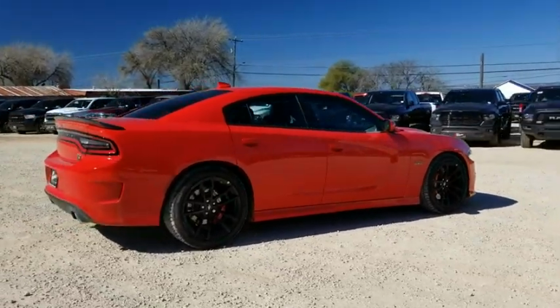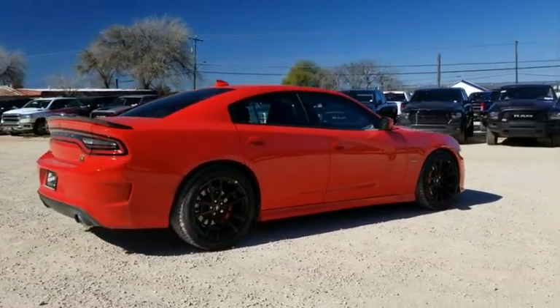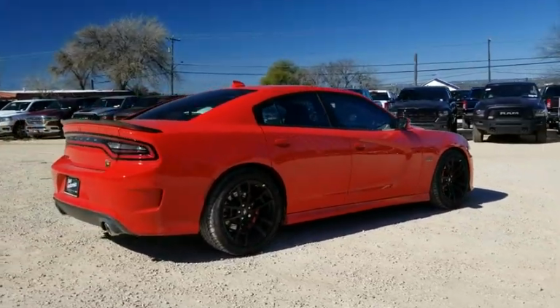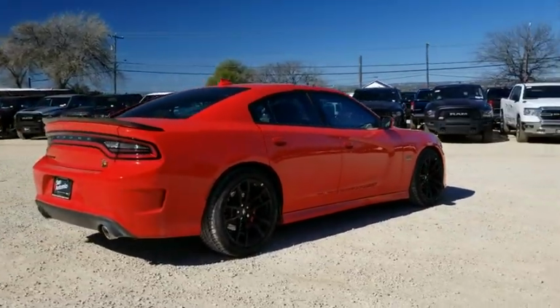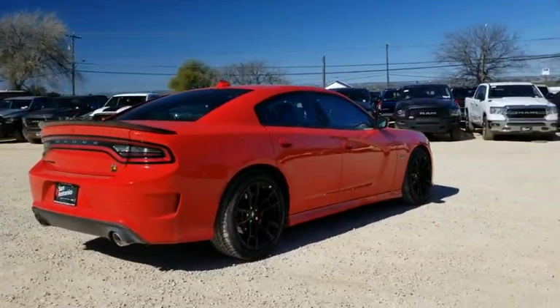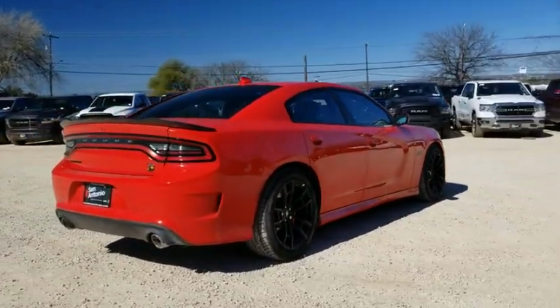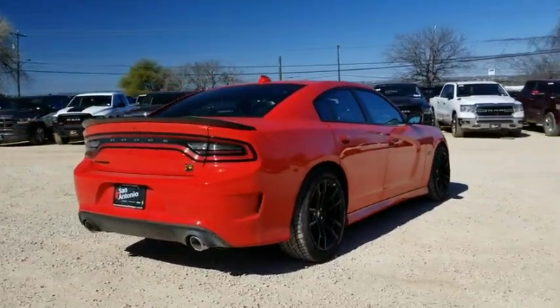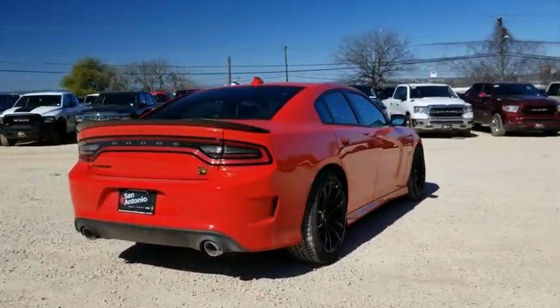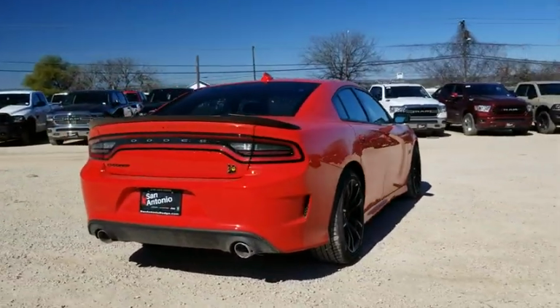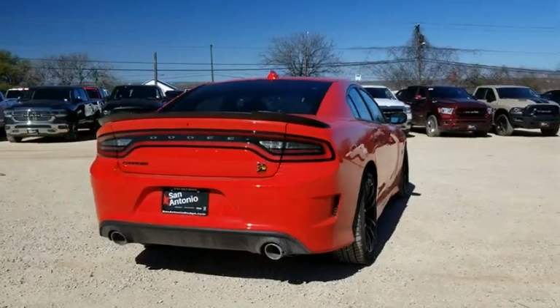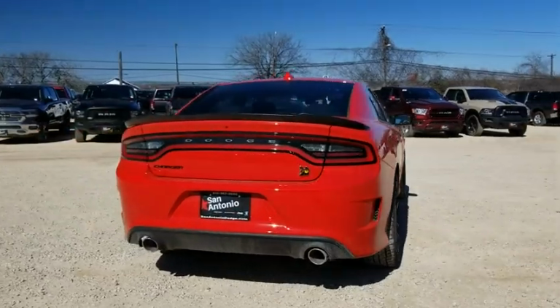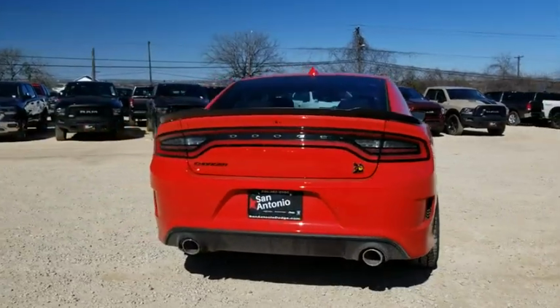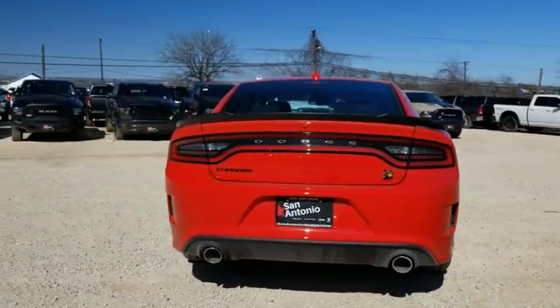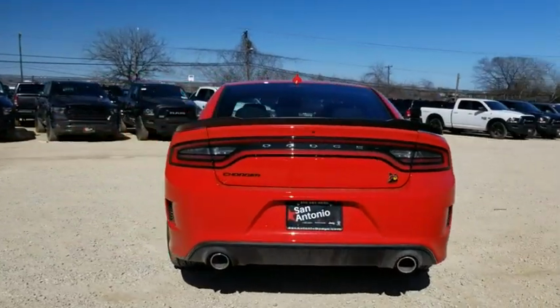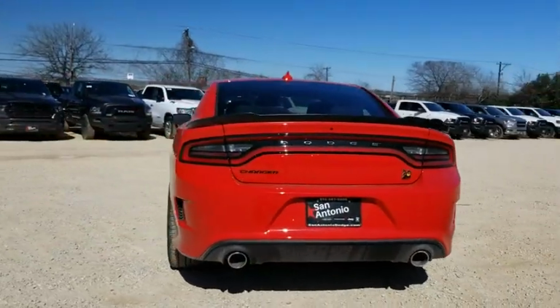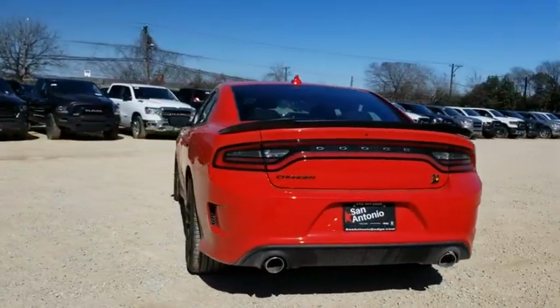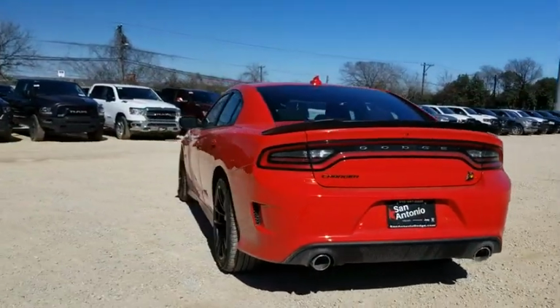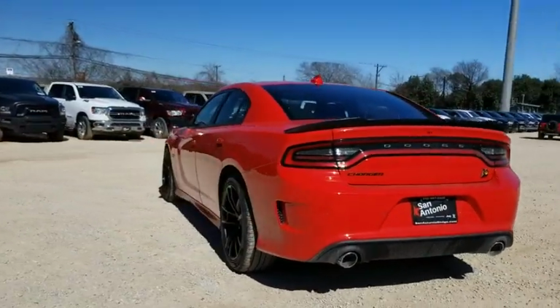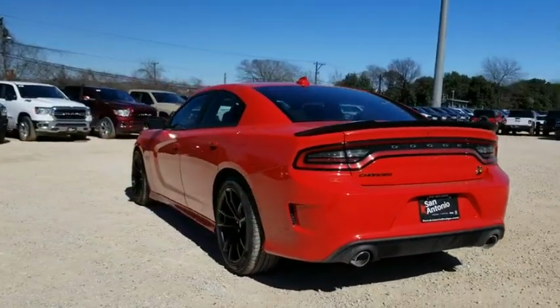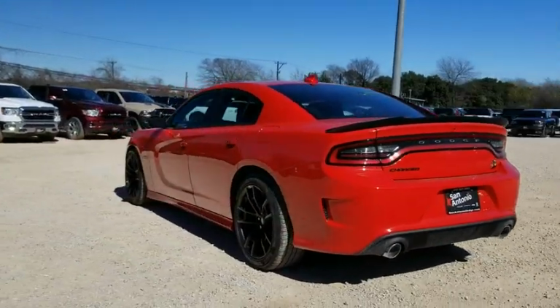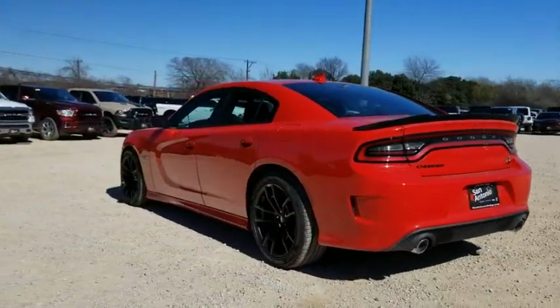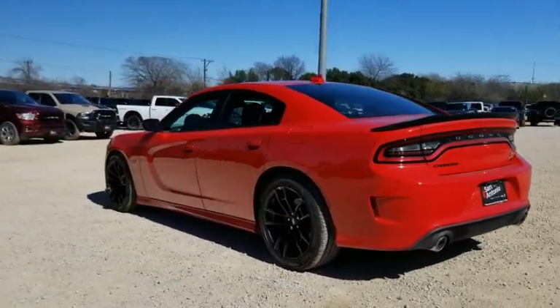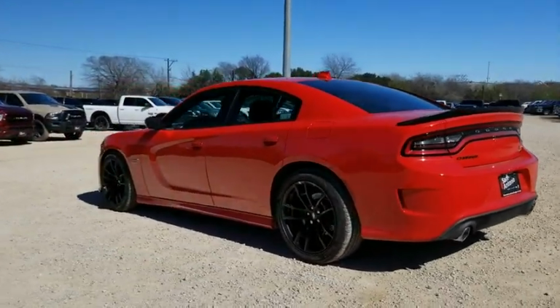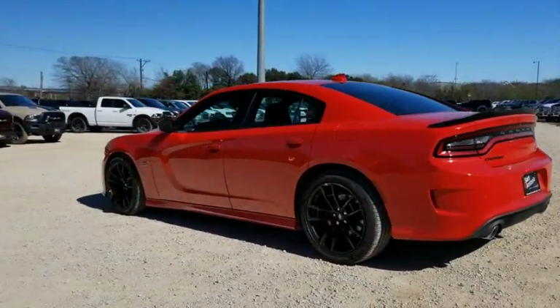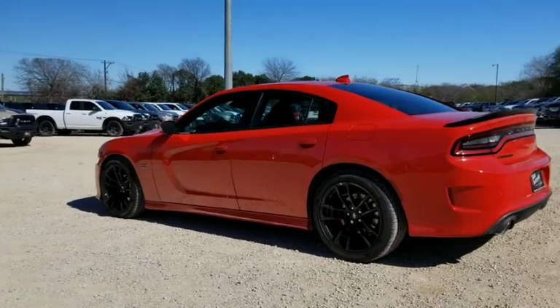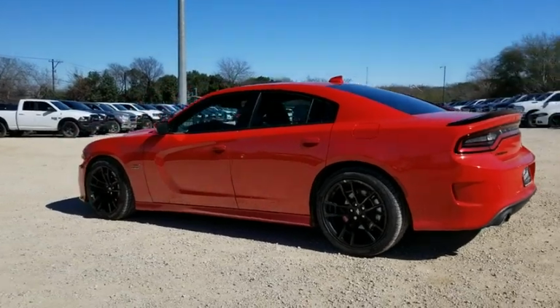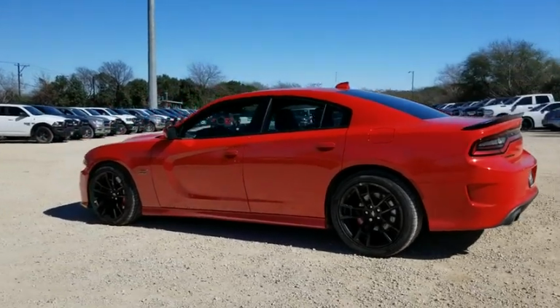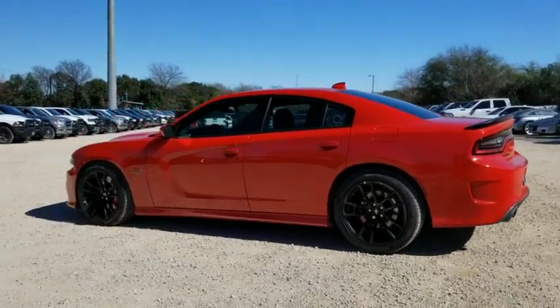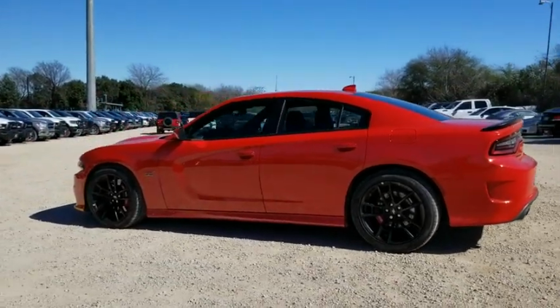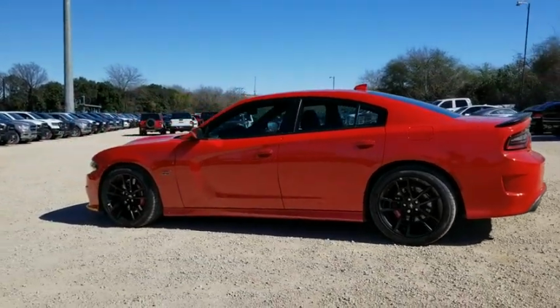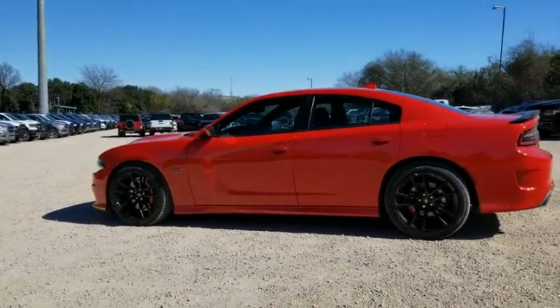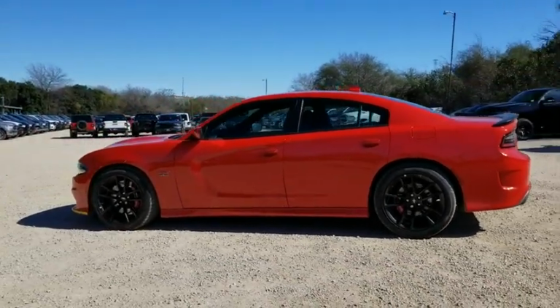Peace of mind comes standard with the Charger's 5-star government front and side impact crash test rating. This vehicle has less than 100 miles. Here are some of this vehicle's great options.